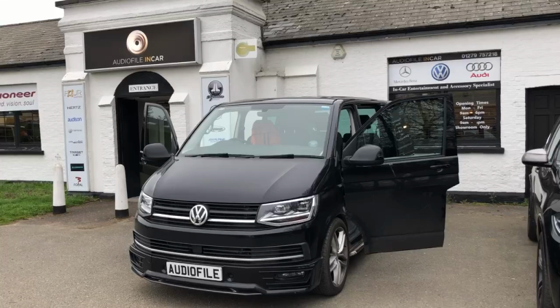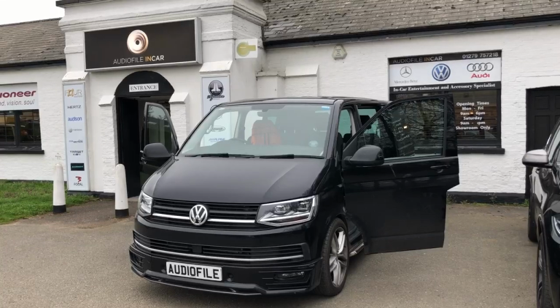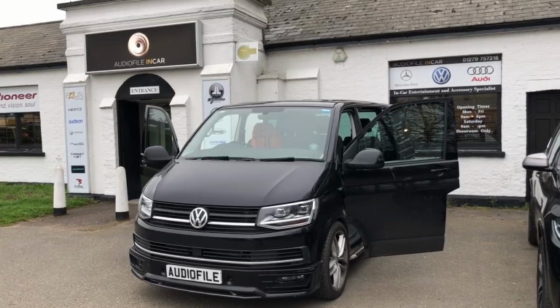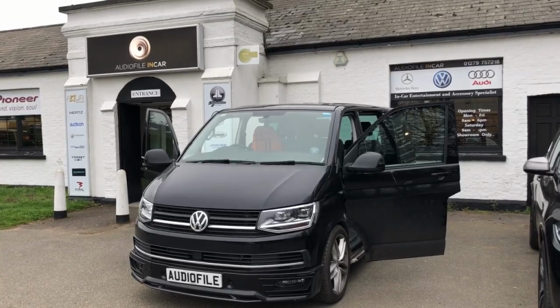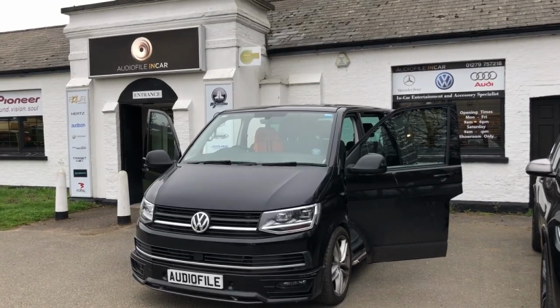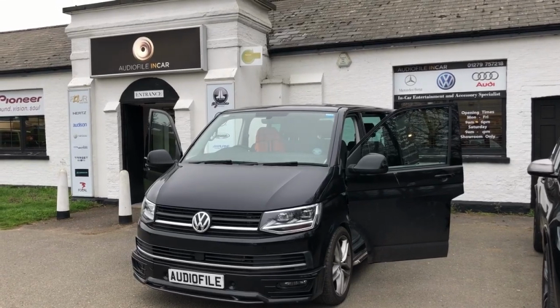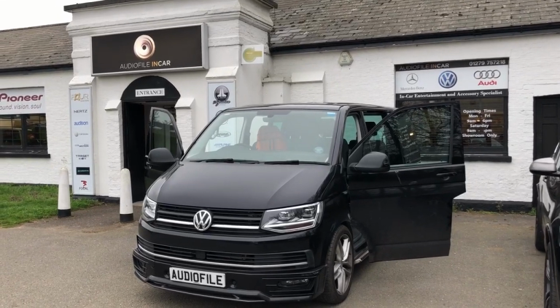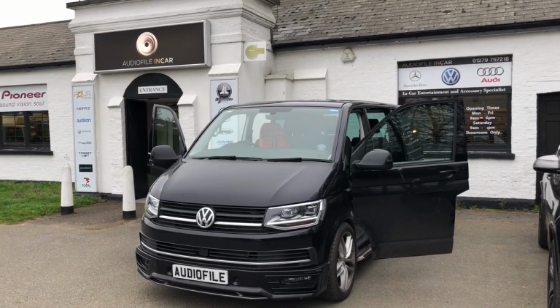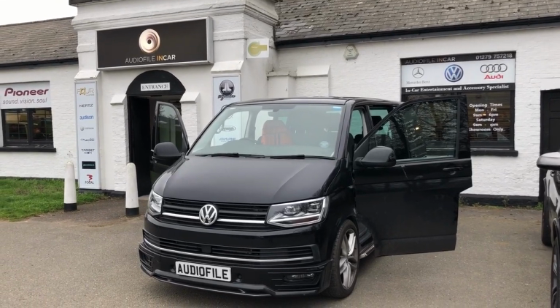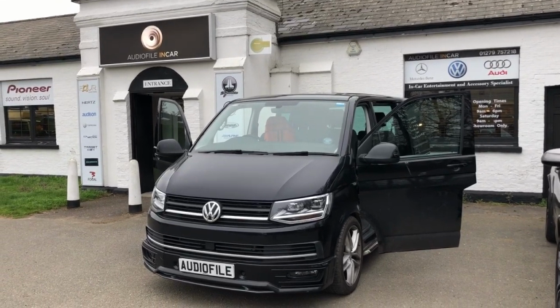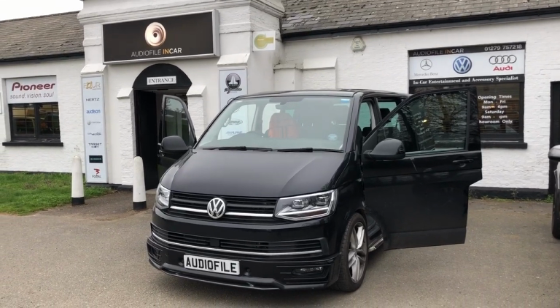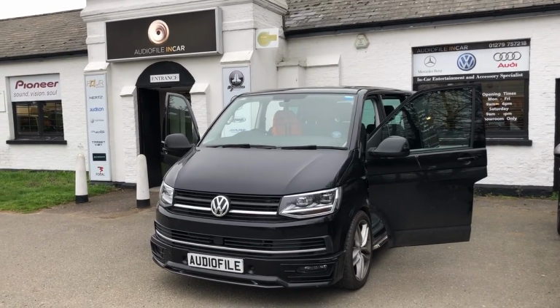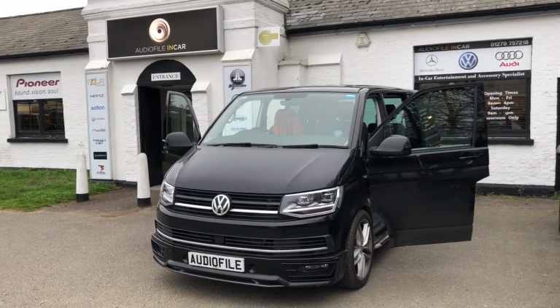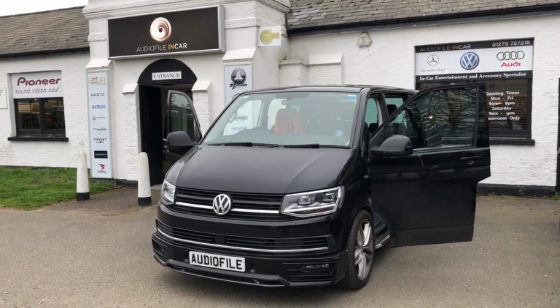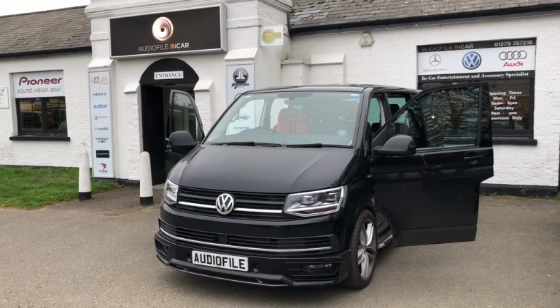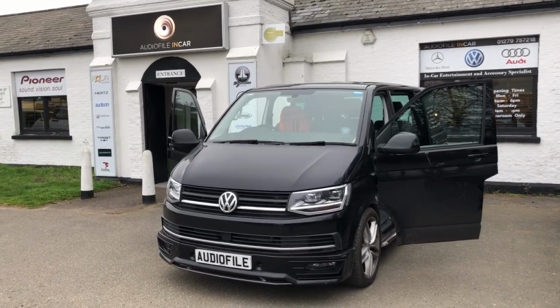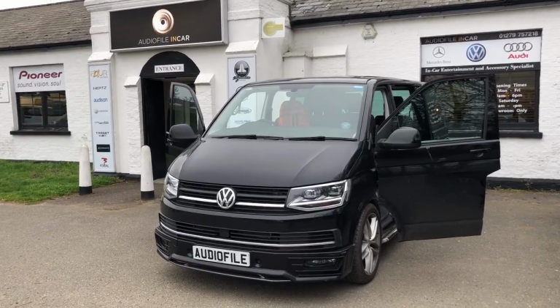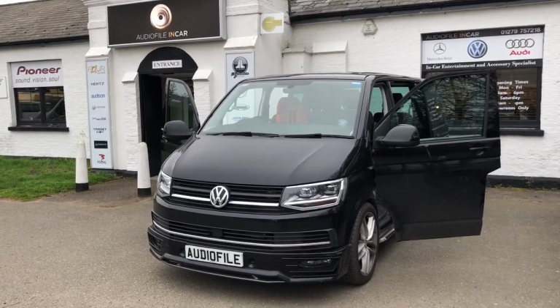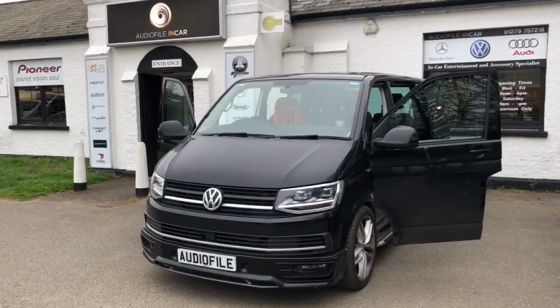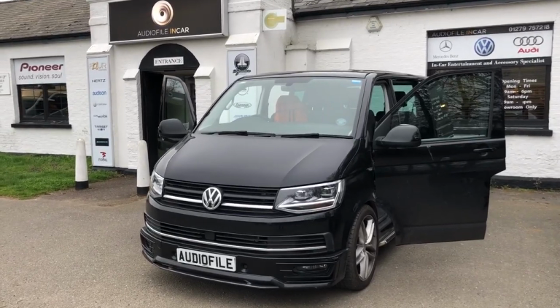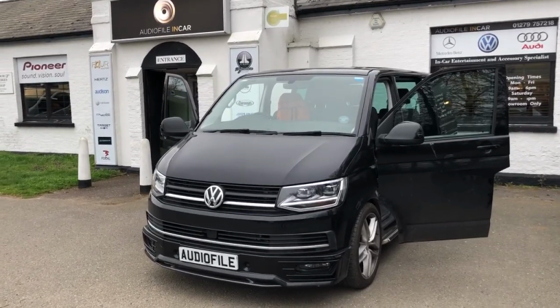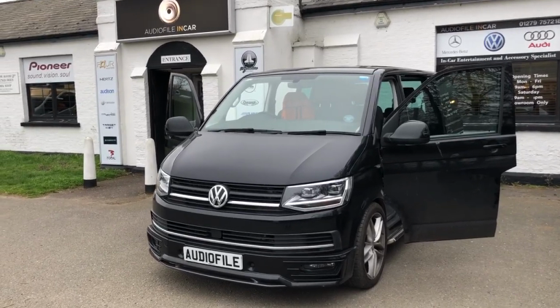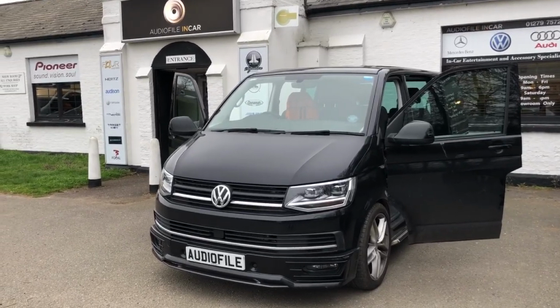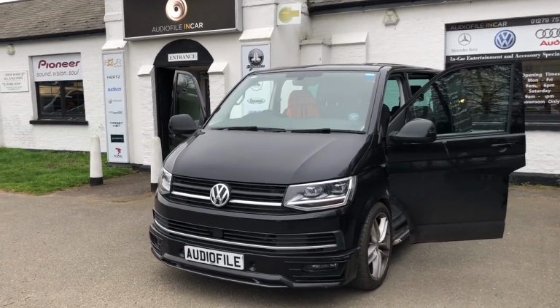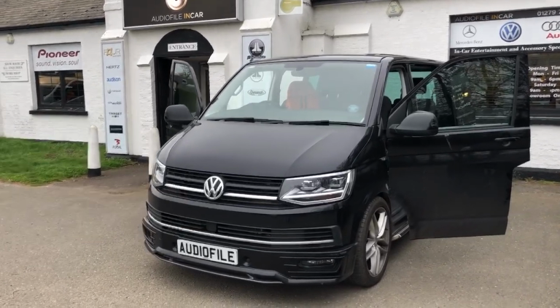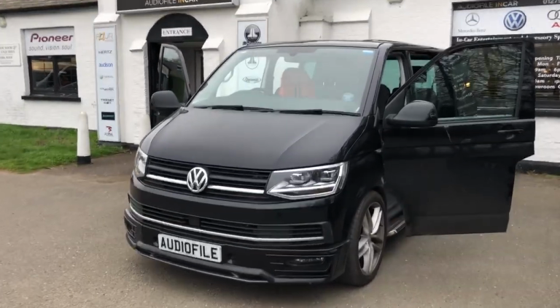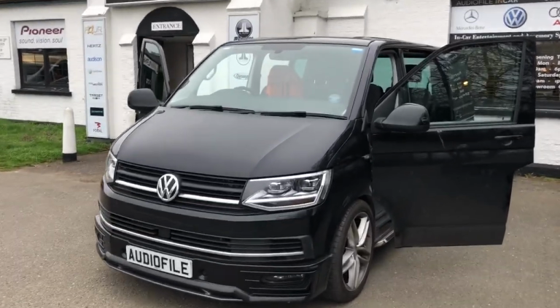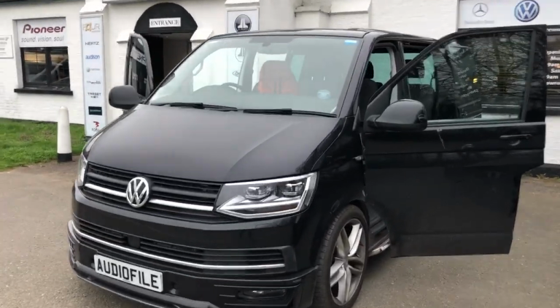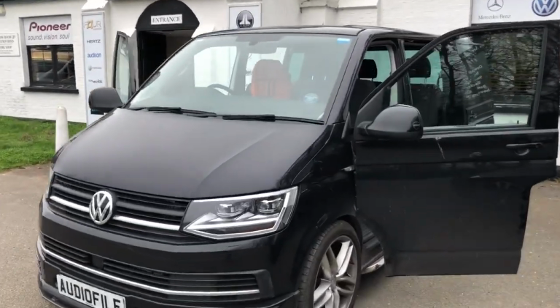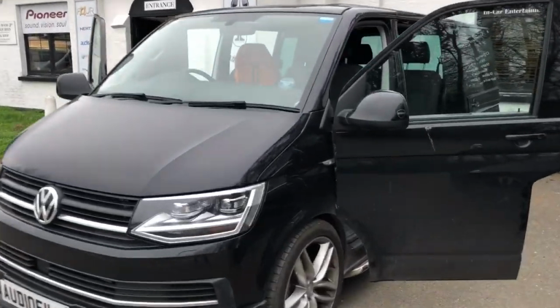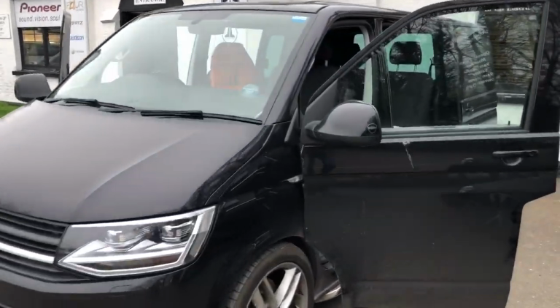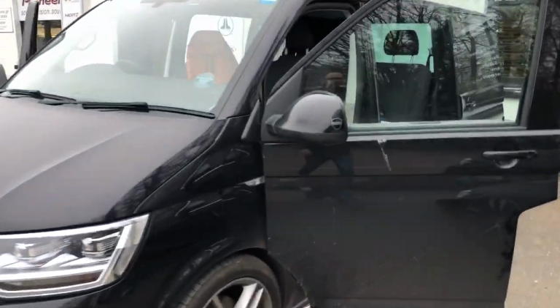Happy Friday people and welcome back to another short video by The Audio Filing Car. Today we're going to take you through an installation on a VW T6, a really popular vehicle and a really popular hi-fi upgrade.